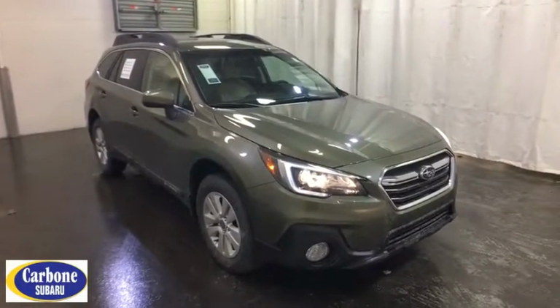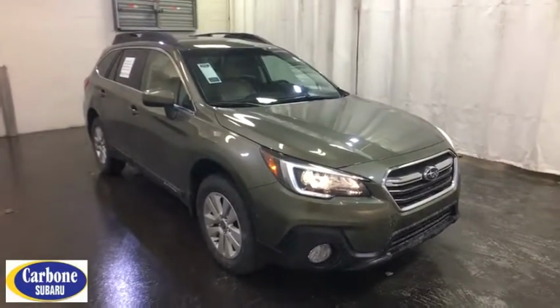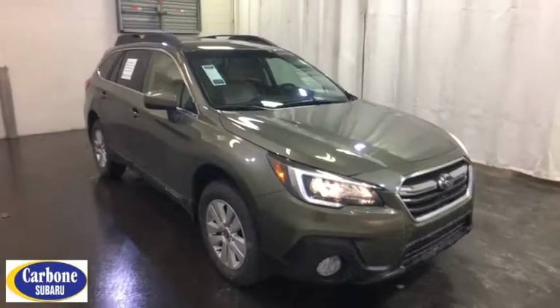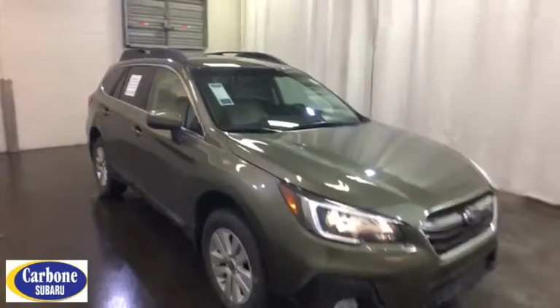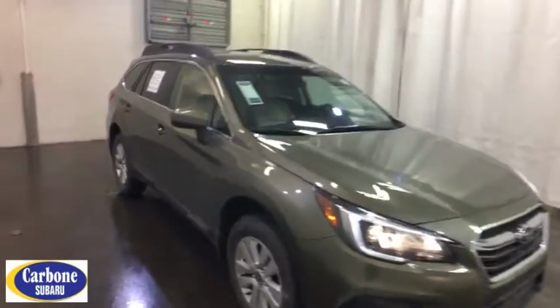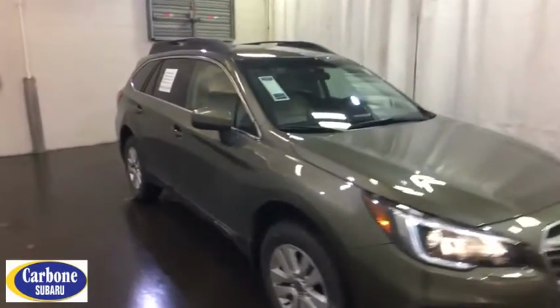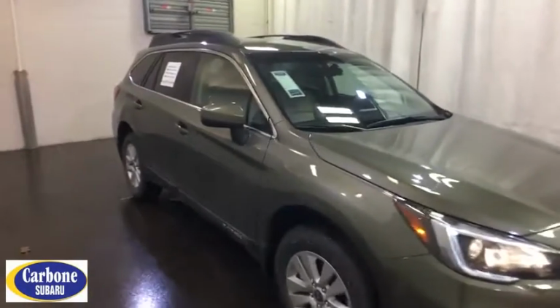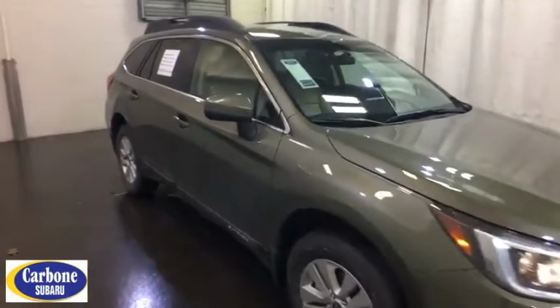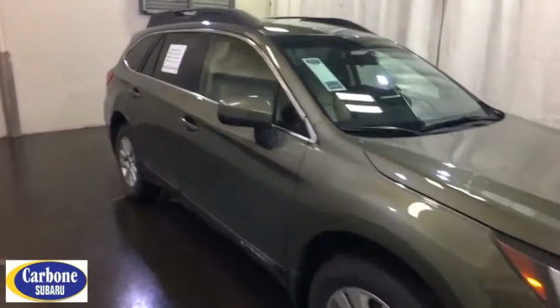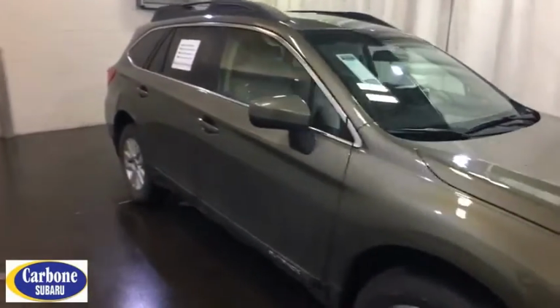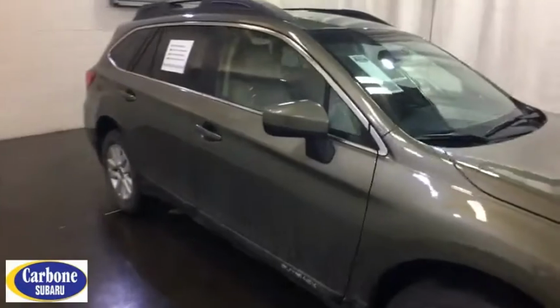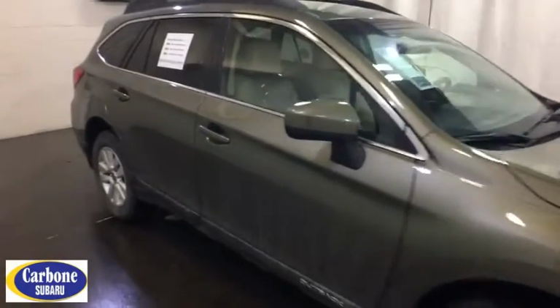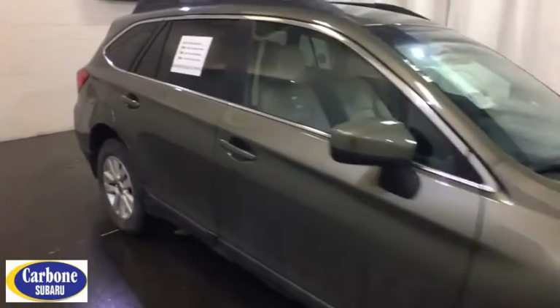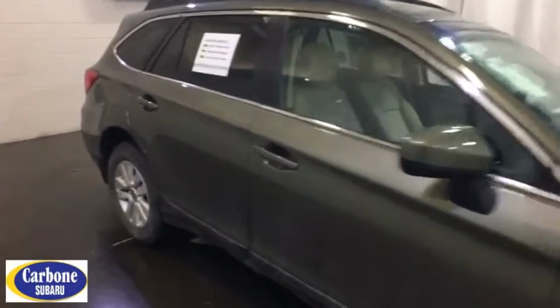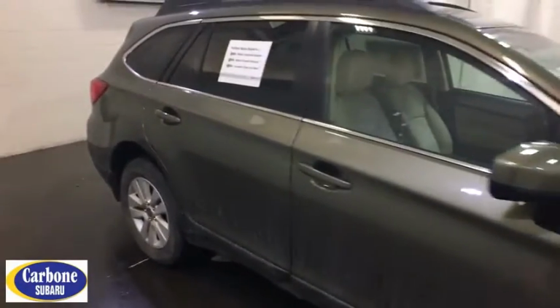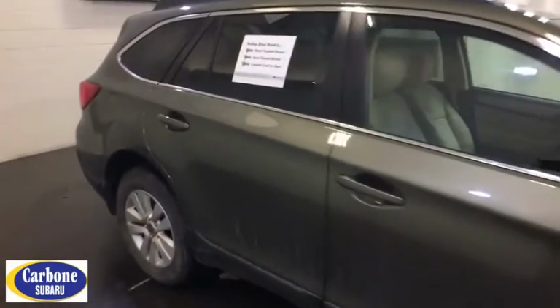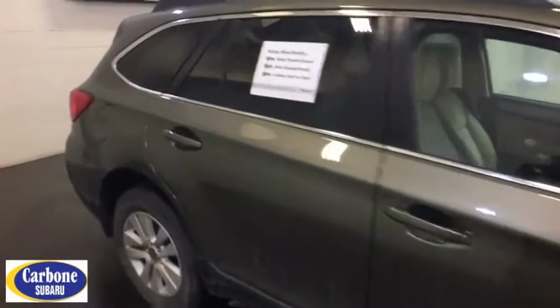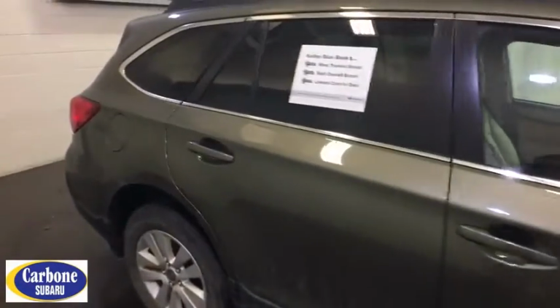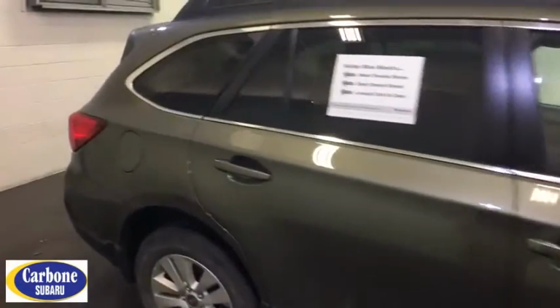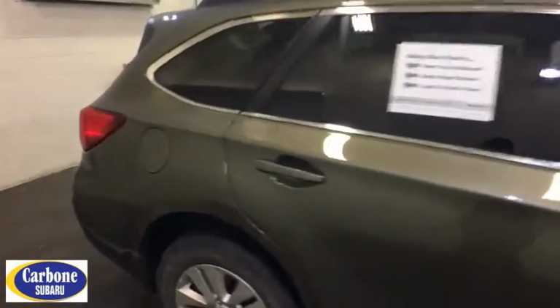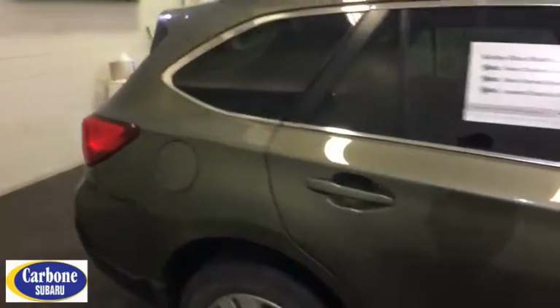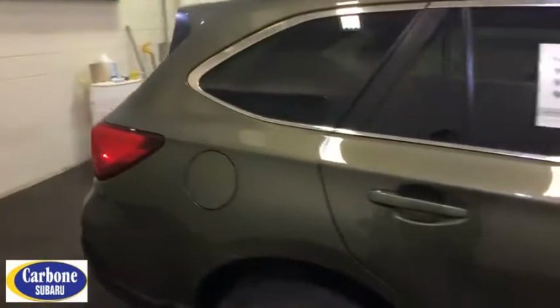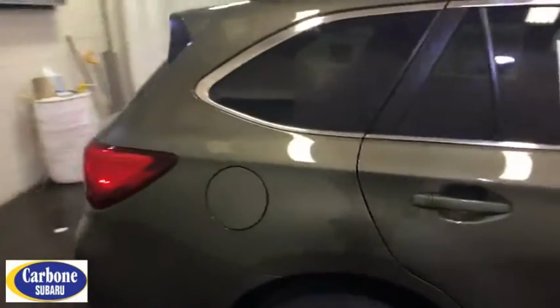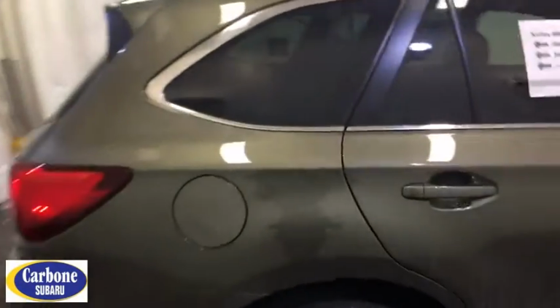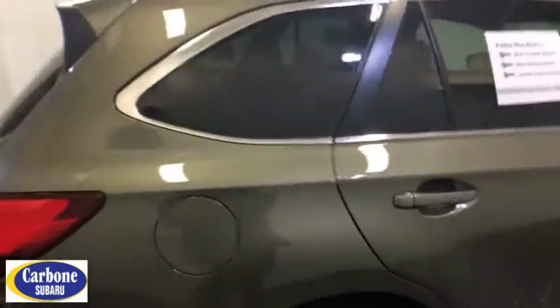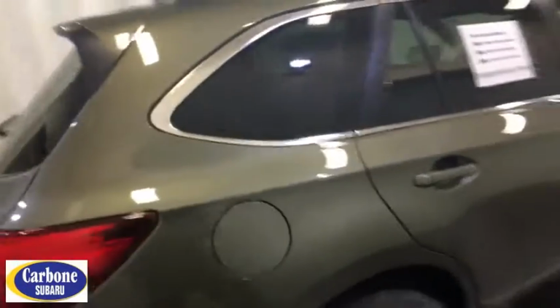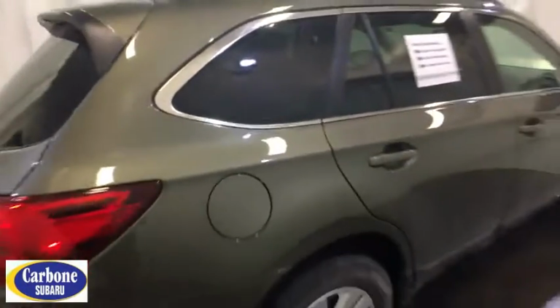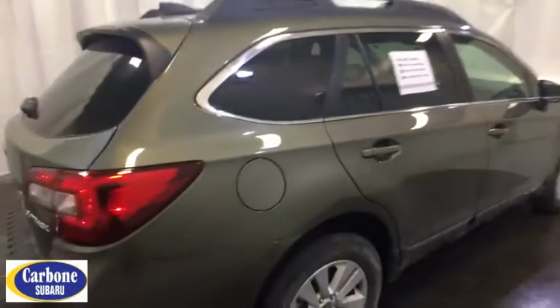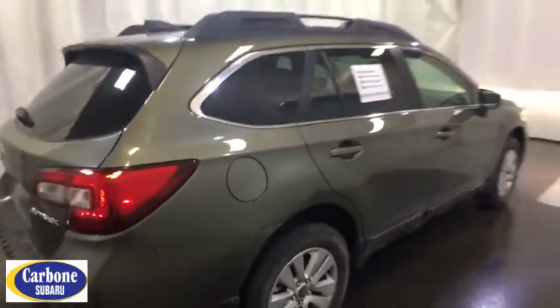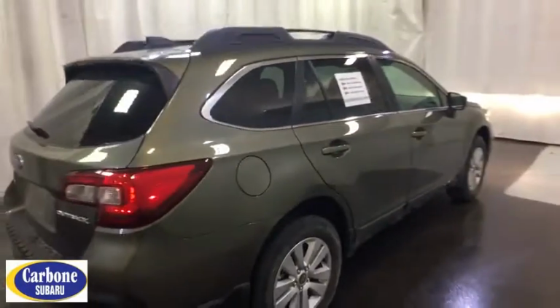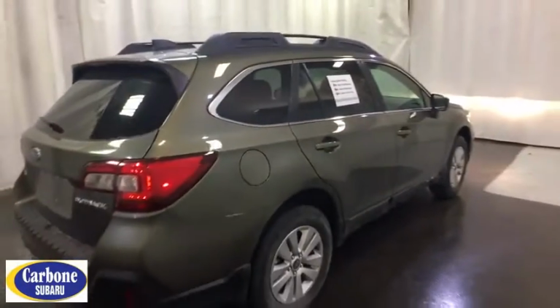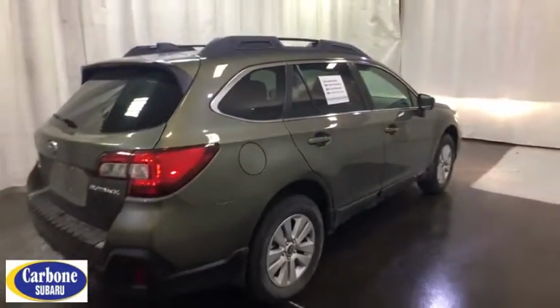Here are some of this vehicle's great options: traction control, backup camera, keyless entry, anti-lock braking system, all-wheel drive, steering wheel audio controls, stability control, Bluetooth.